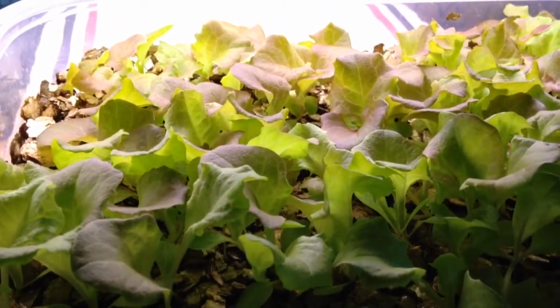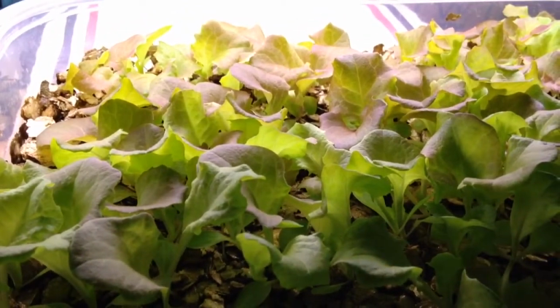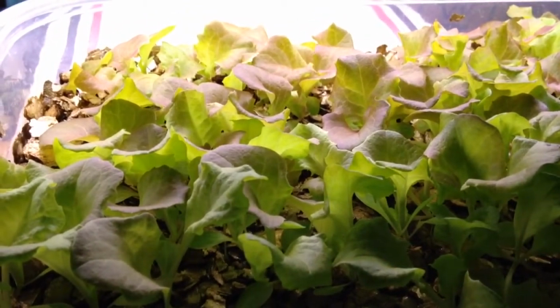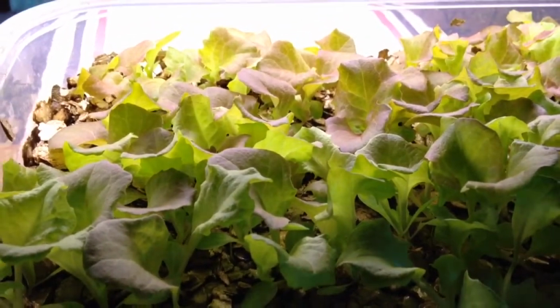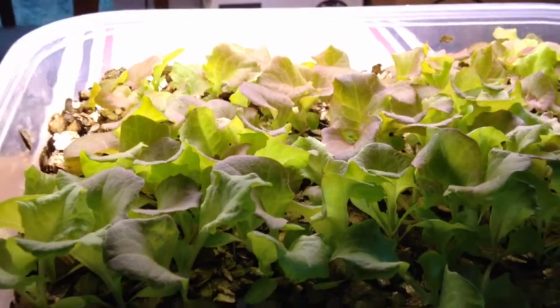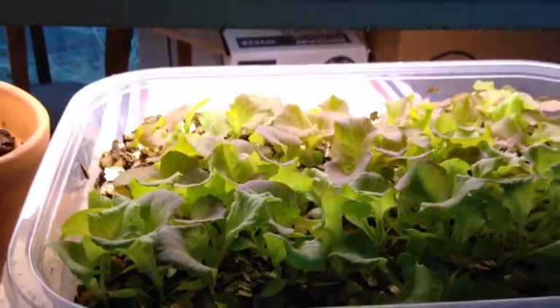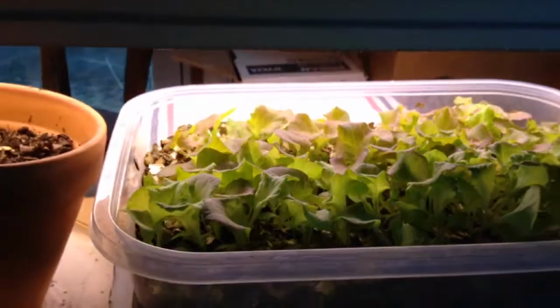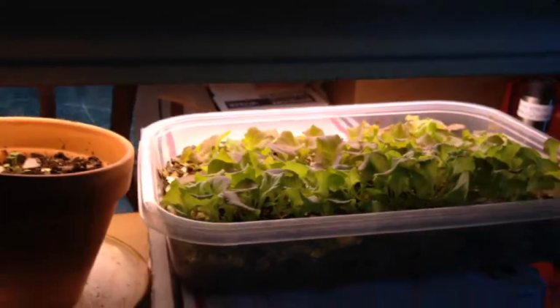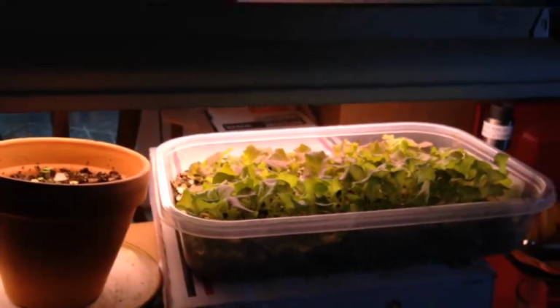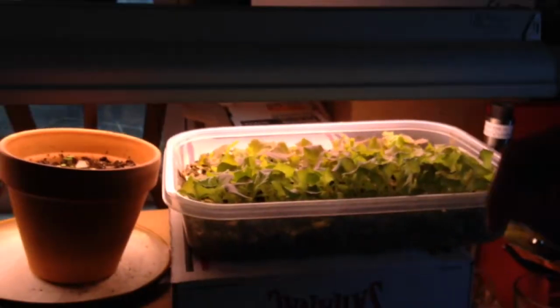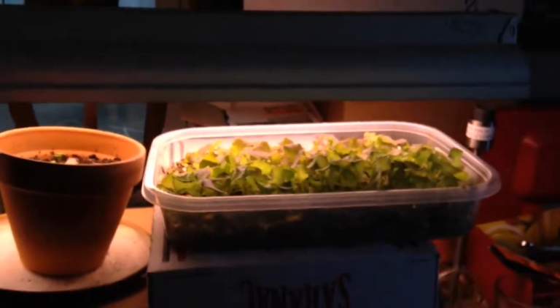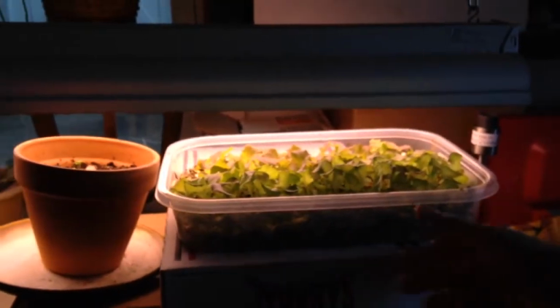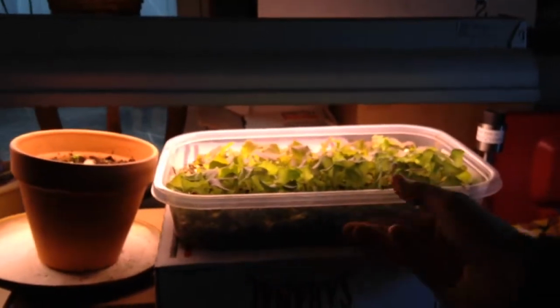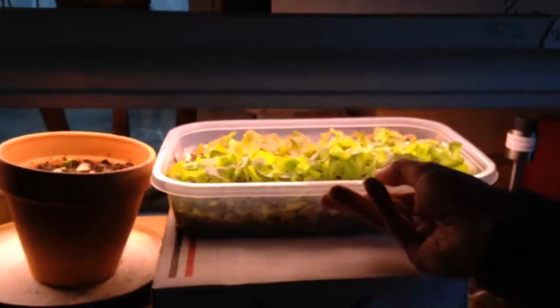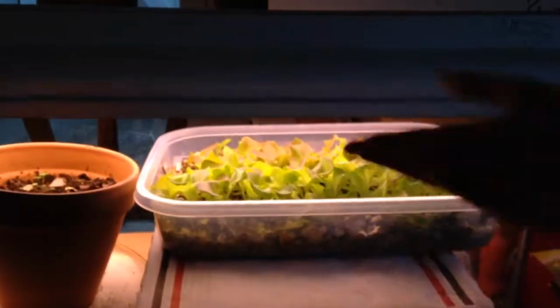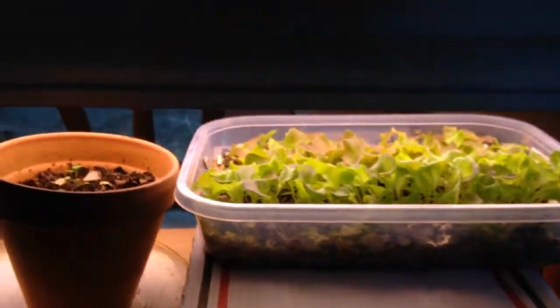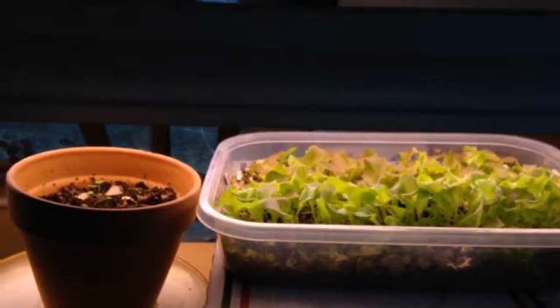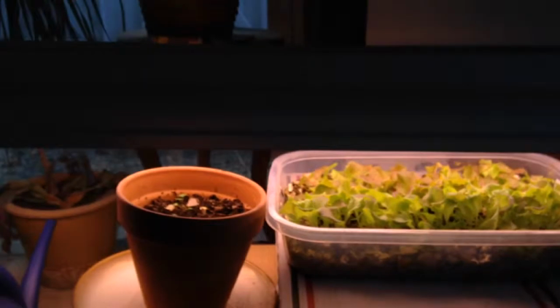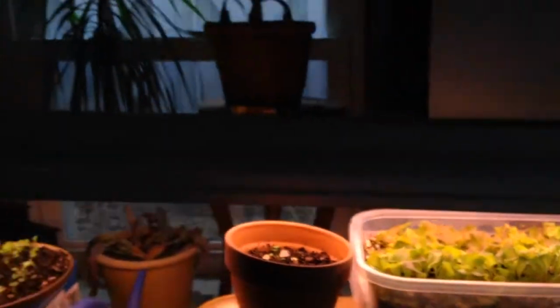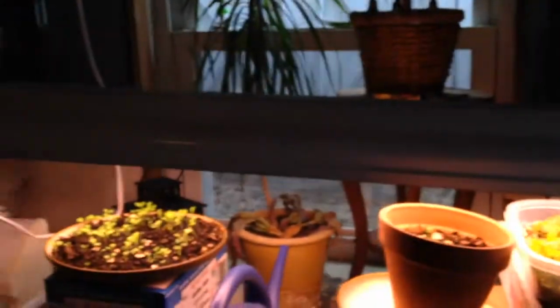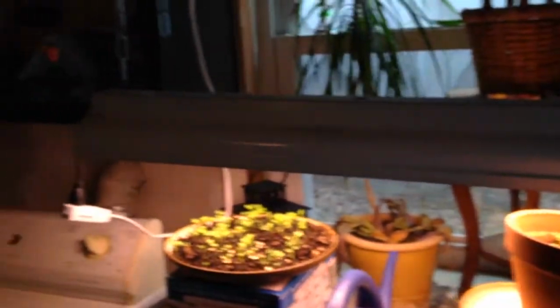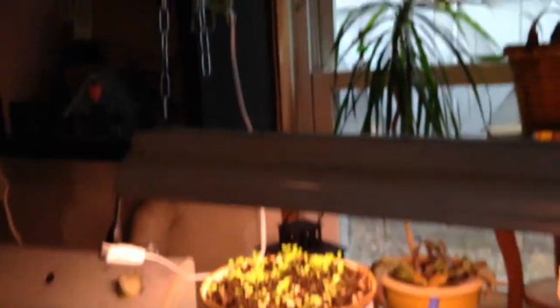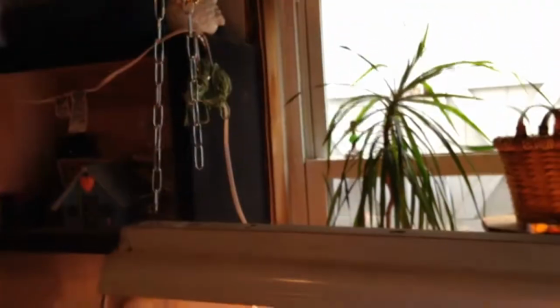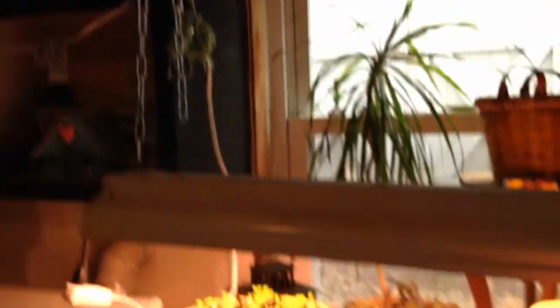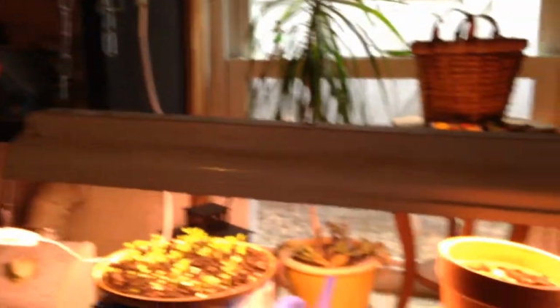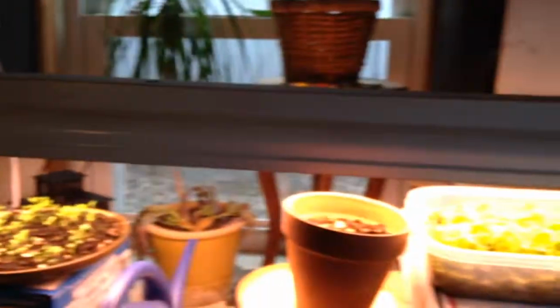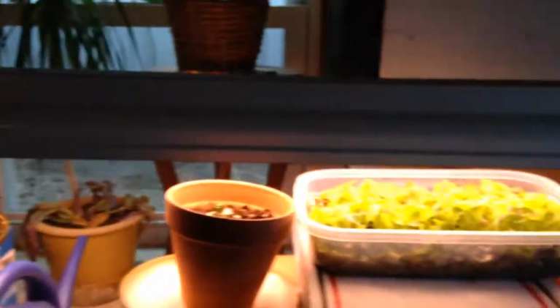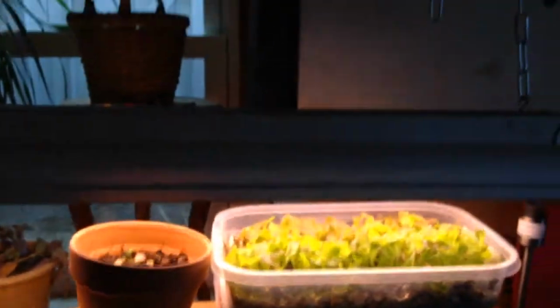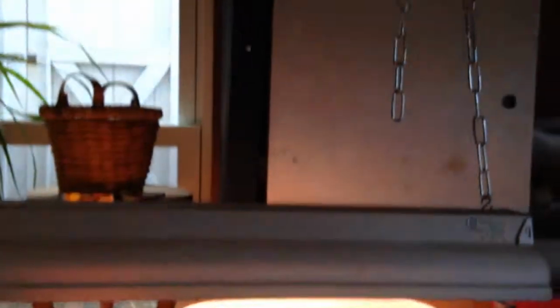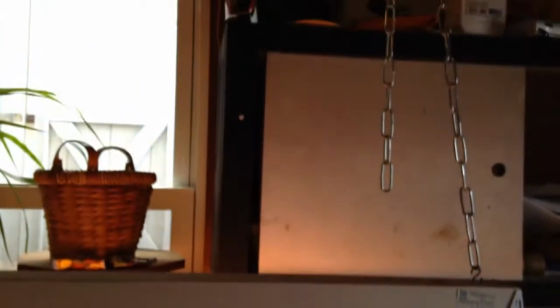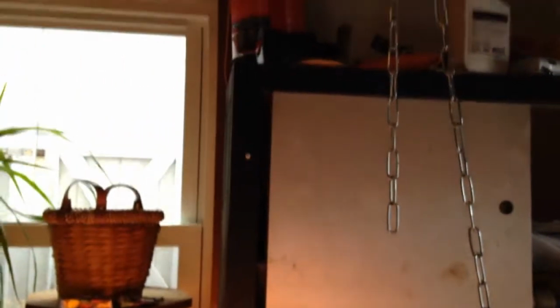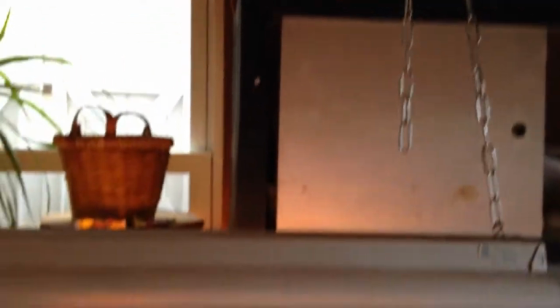They're under a grow light, which is an old shop light that was actually here in the house when I moved in. I did put two T12 grow light bulbs for plant and aquarium lighting in there.